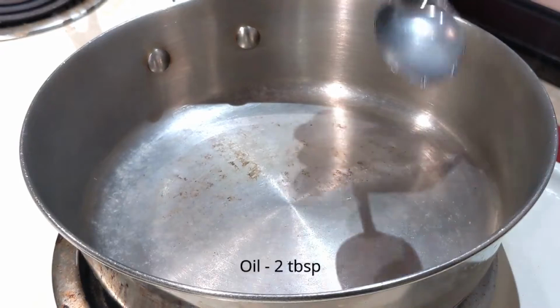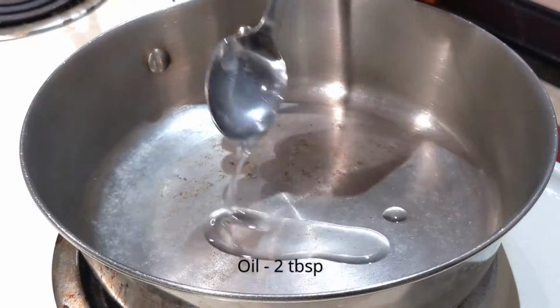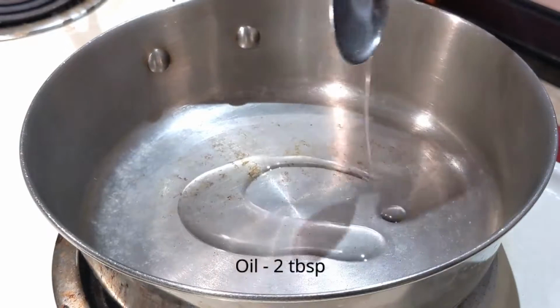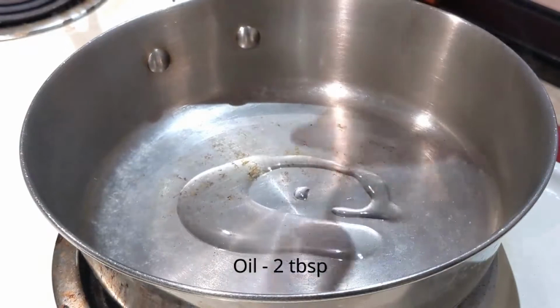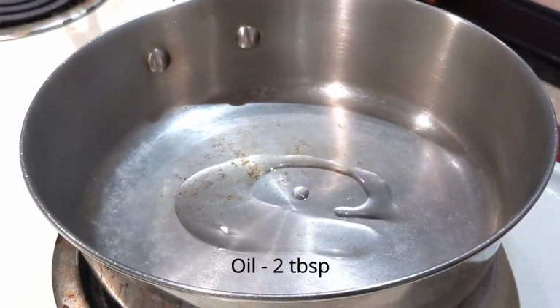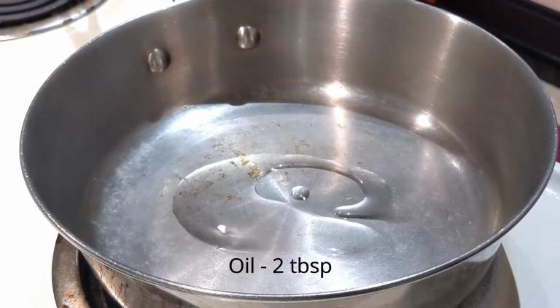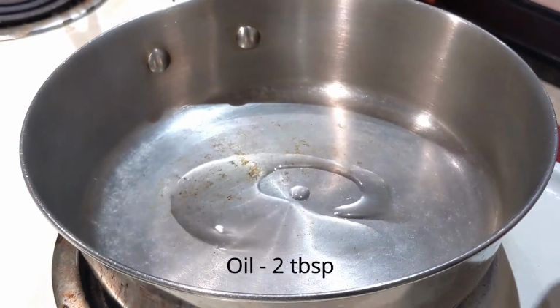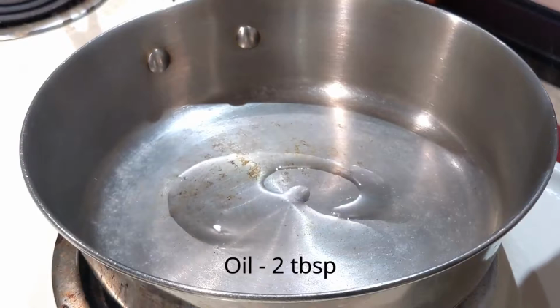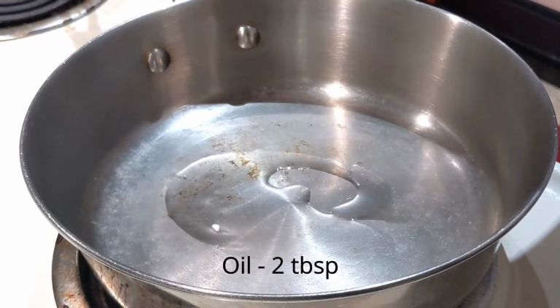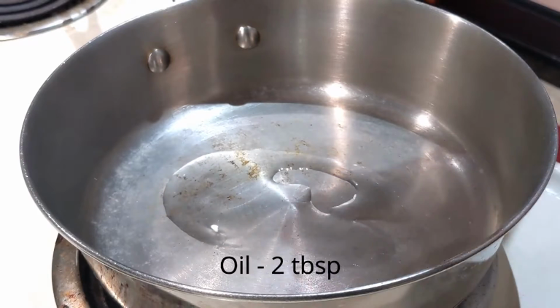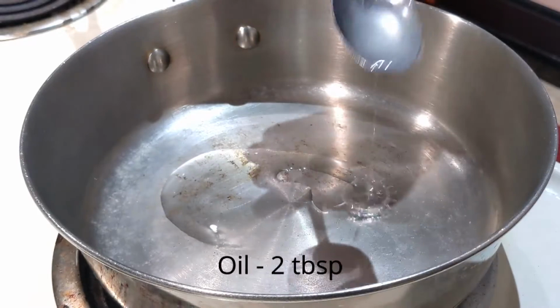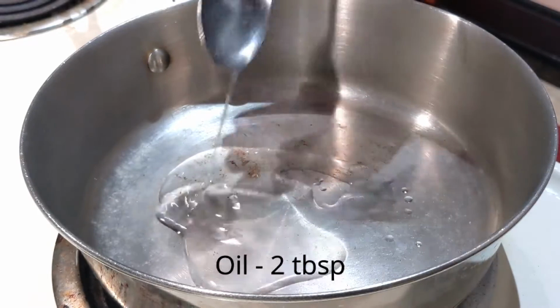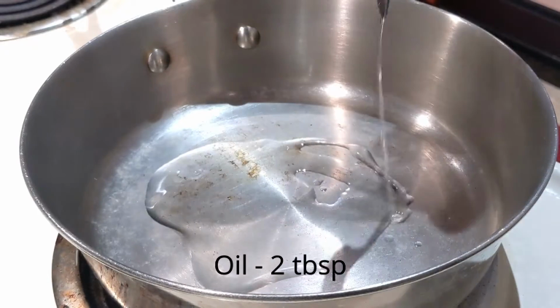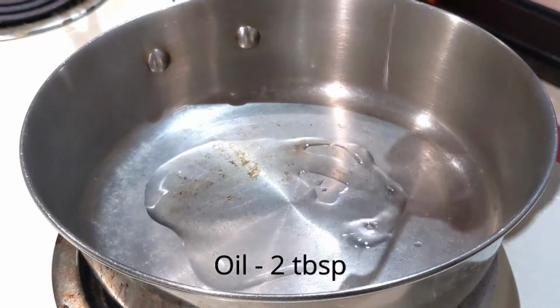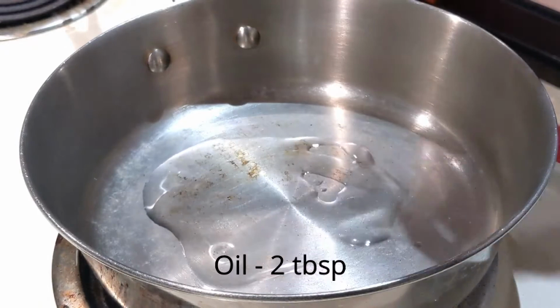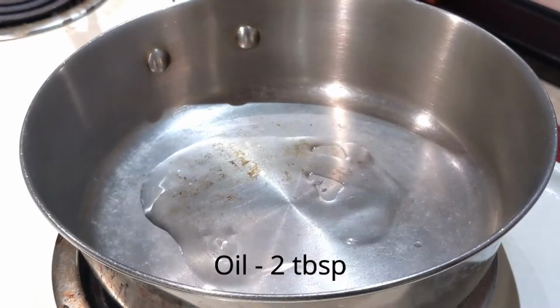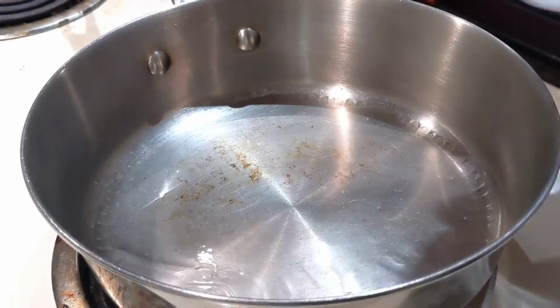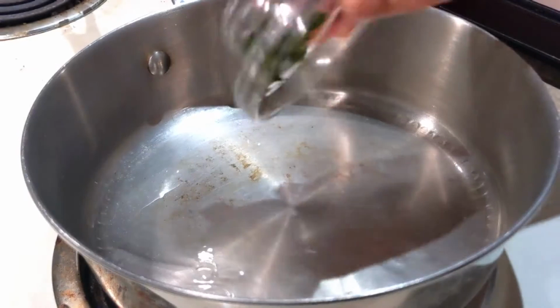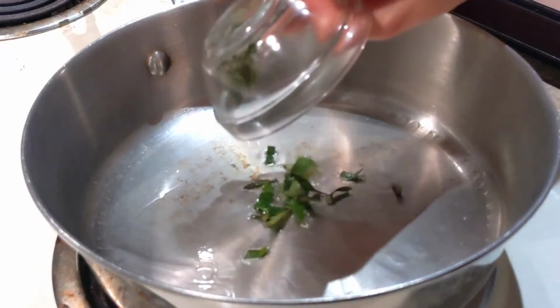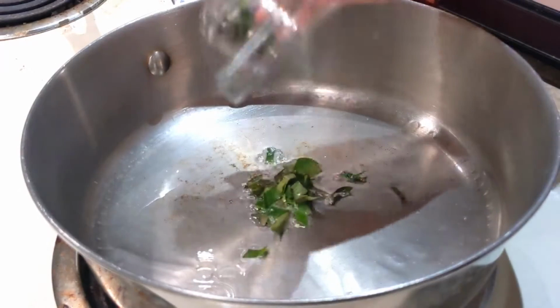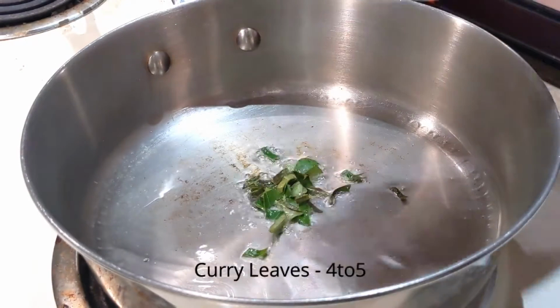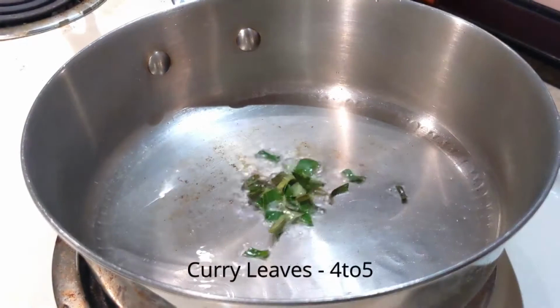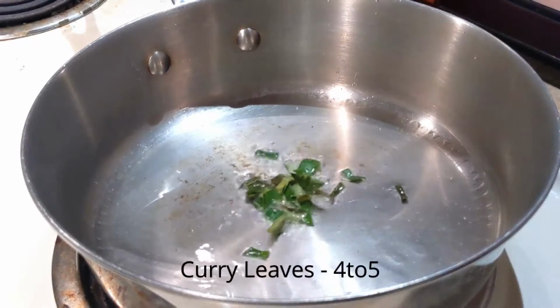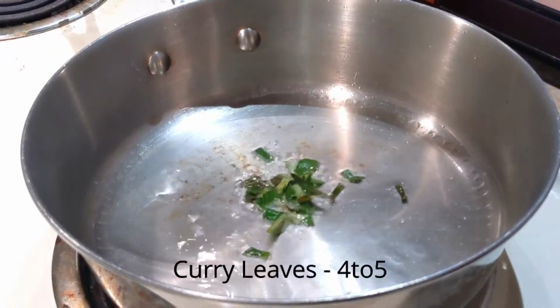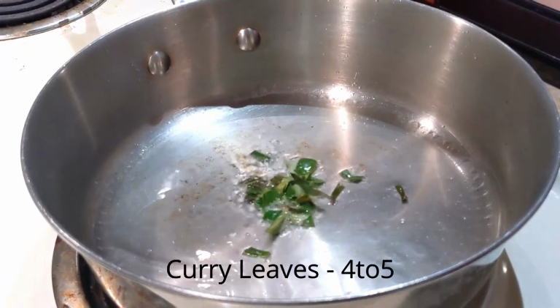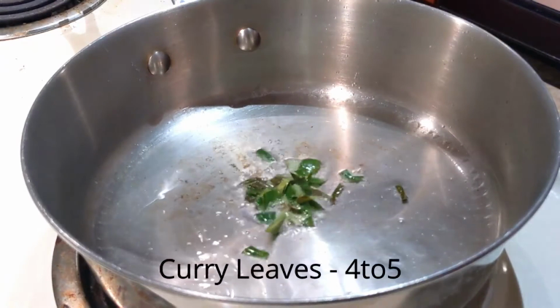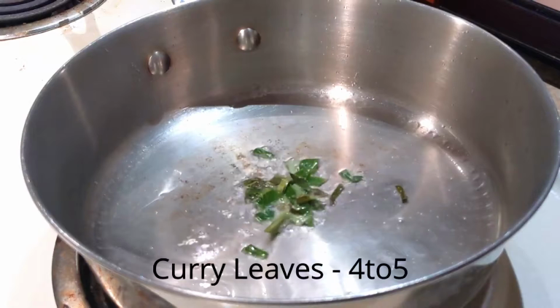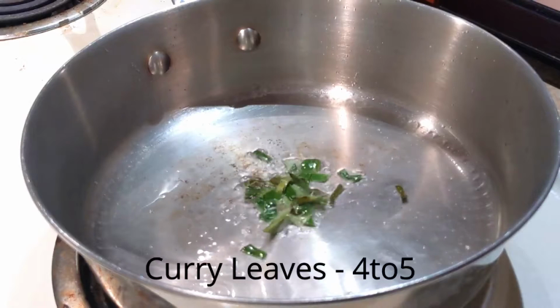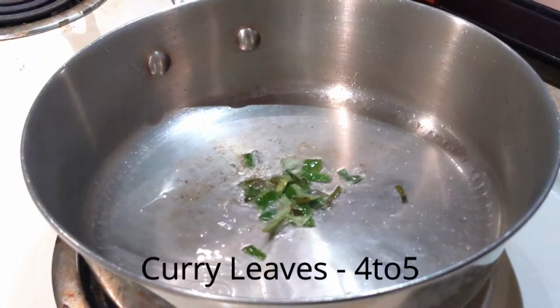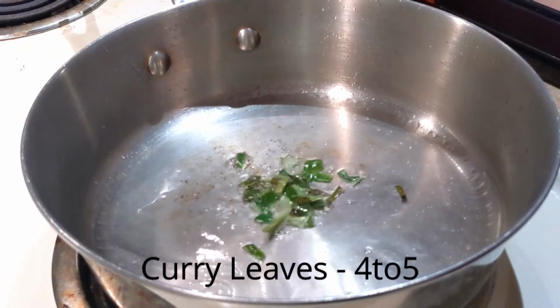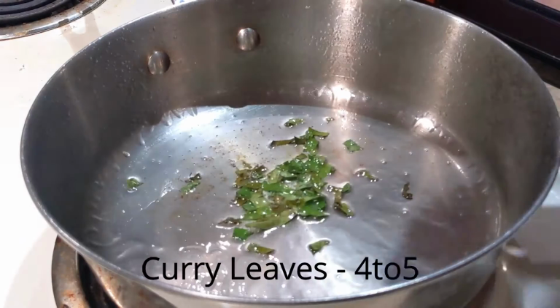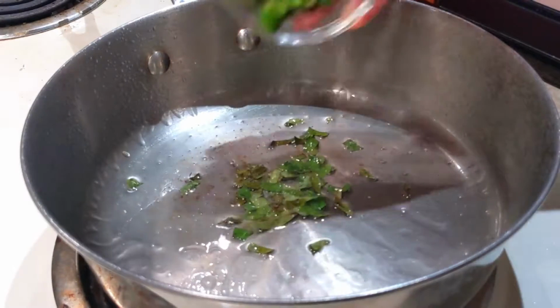As I said, we are going to make a little bit of bhurji. Put it in the pot.